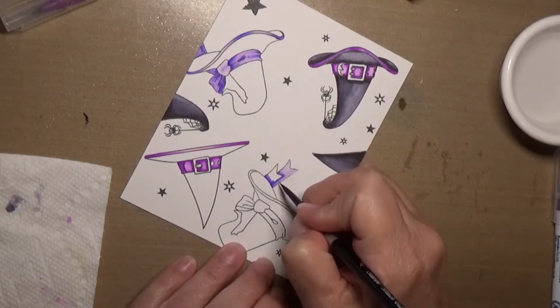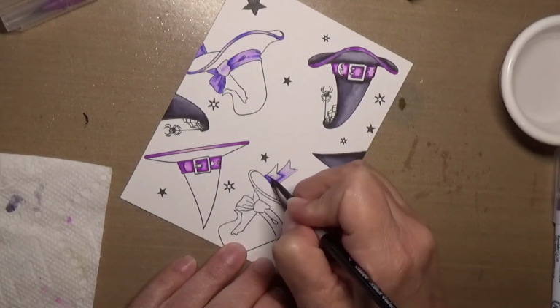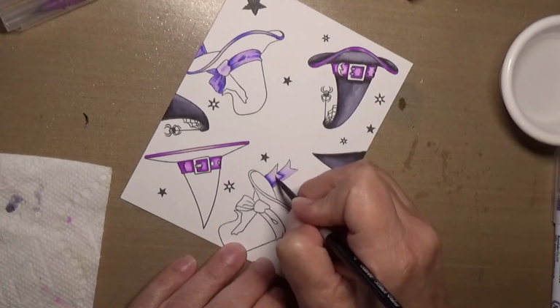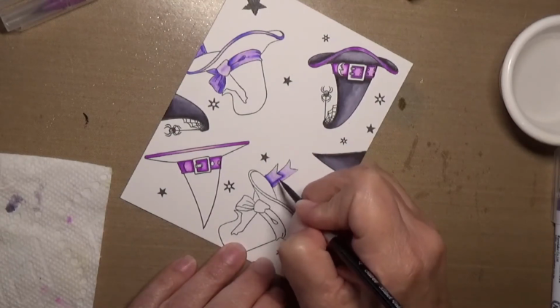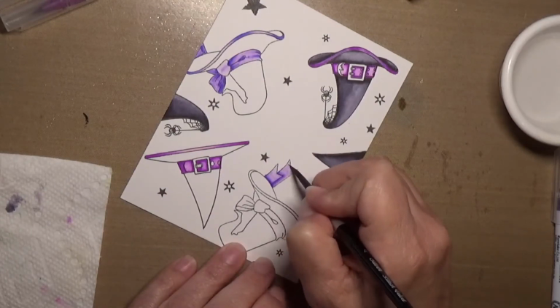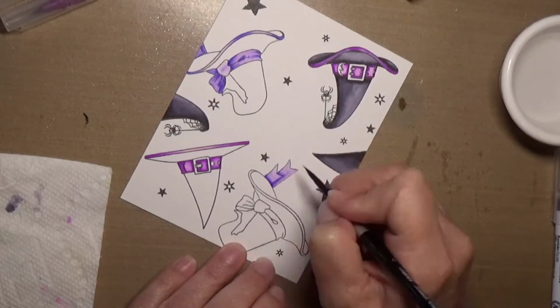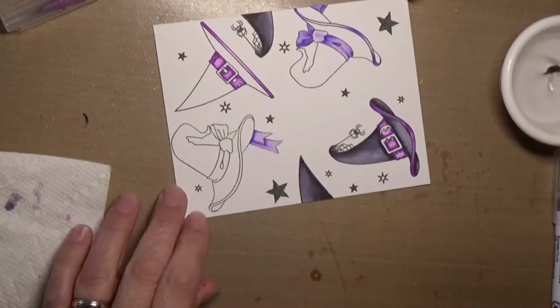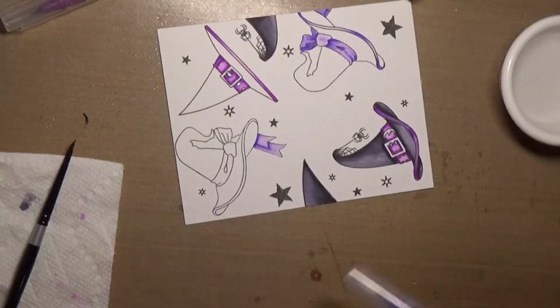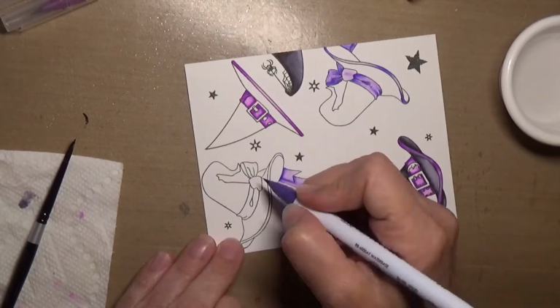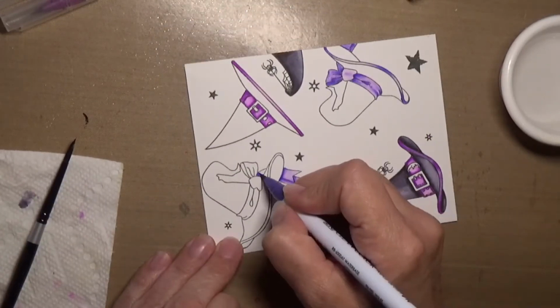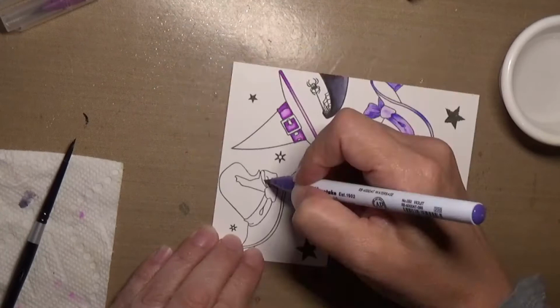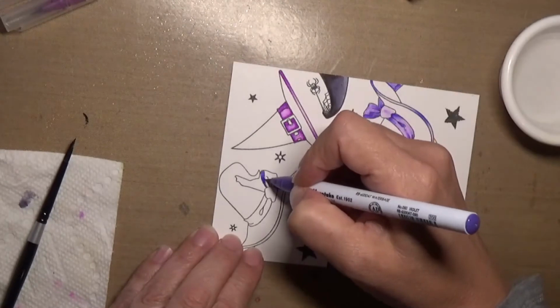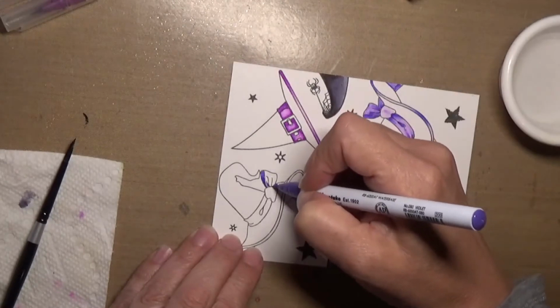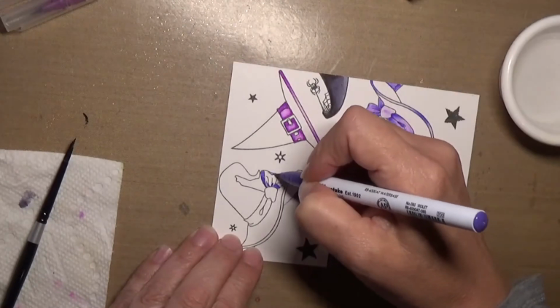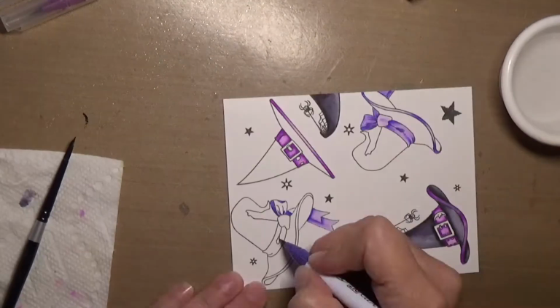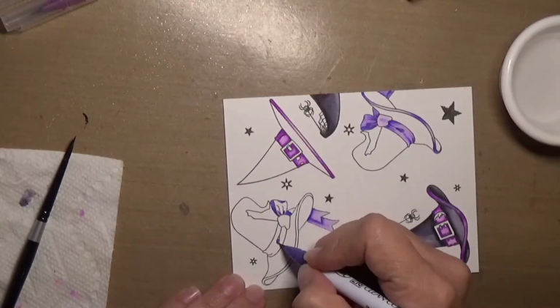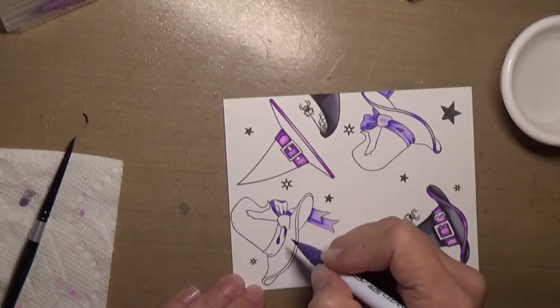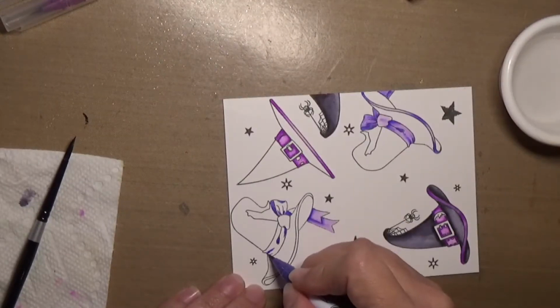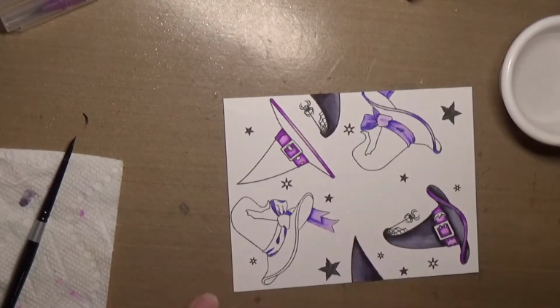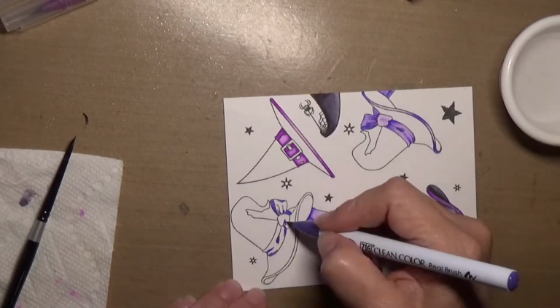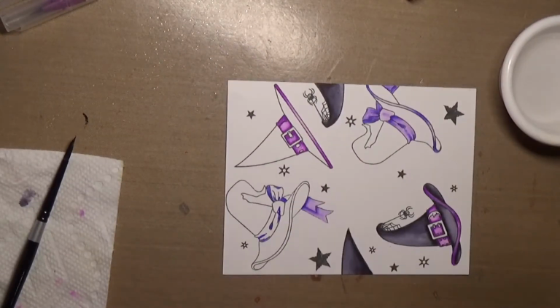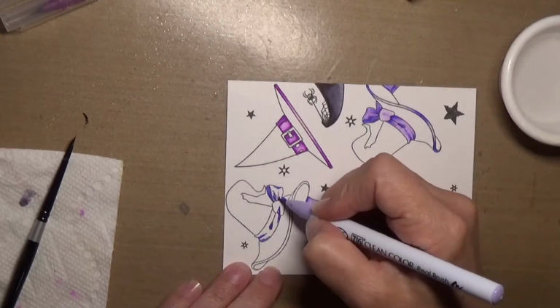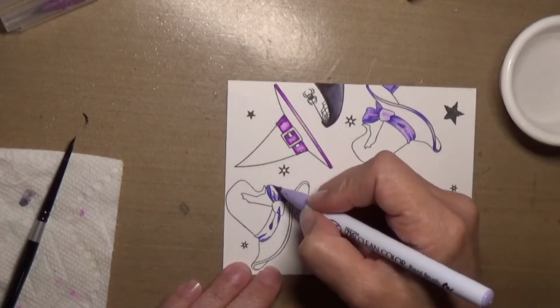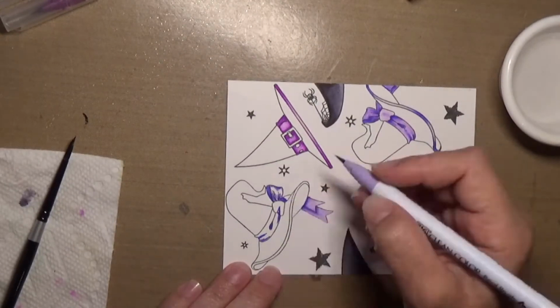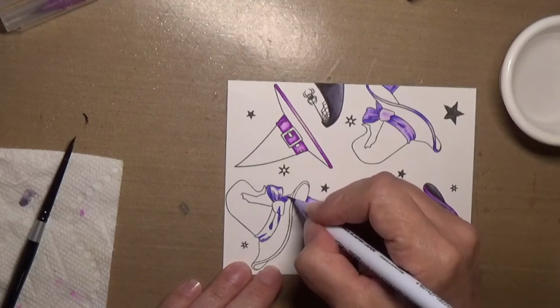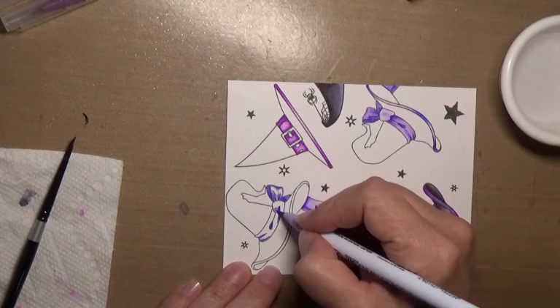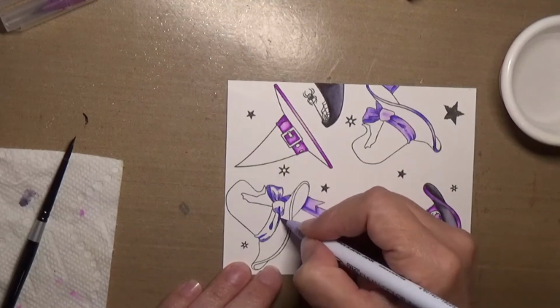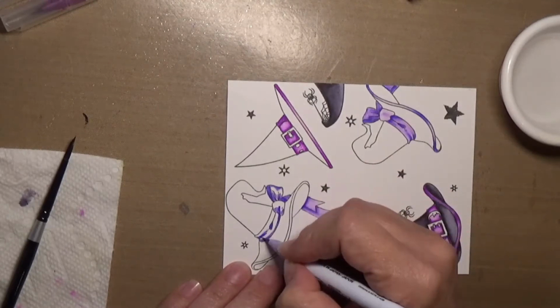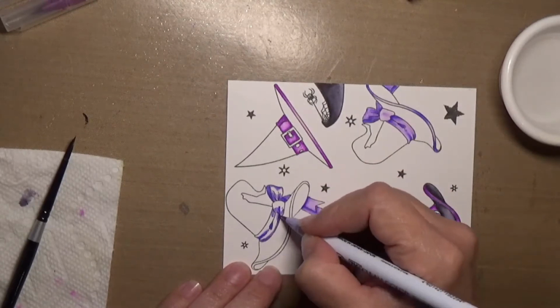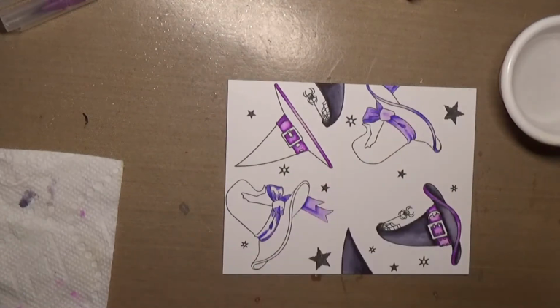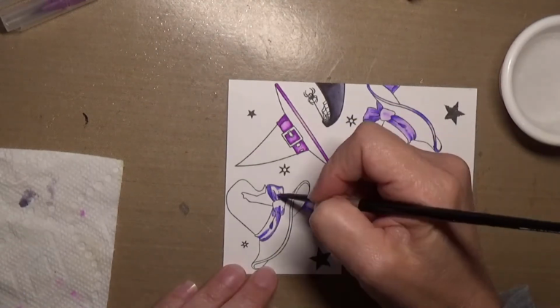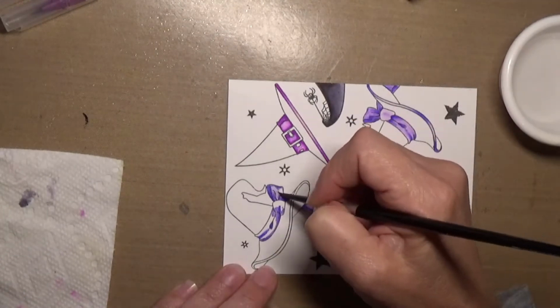The paper that I'm using today is Bristol Smooth, and the Zigs really do well on the Bristol Smooth. The color moves very, very easily on this paper.